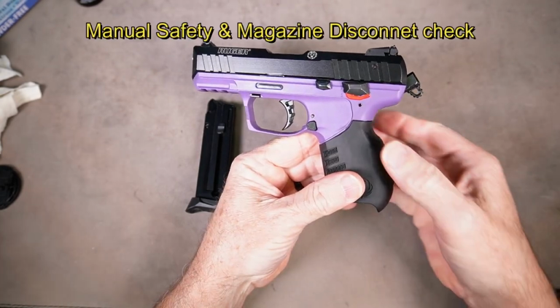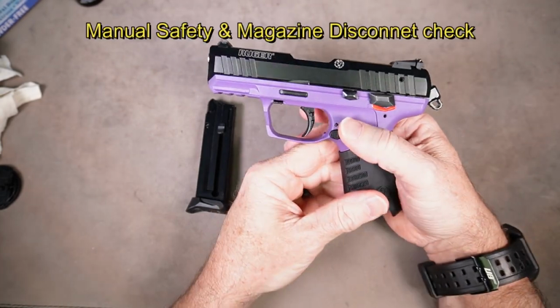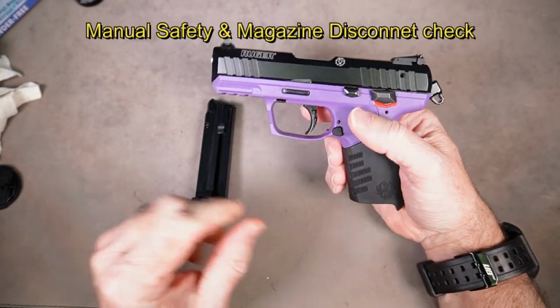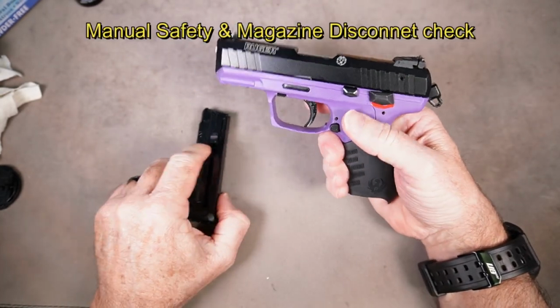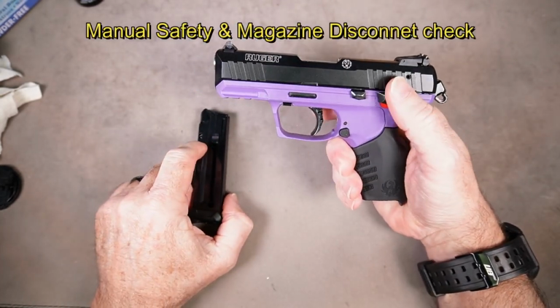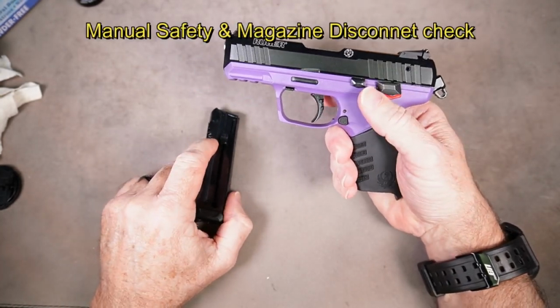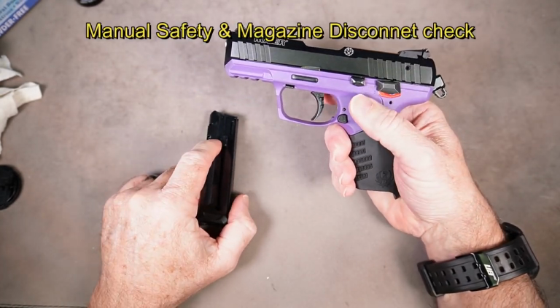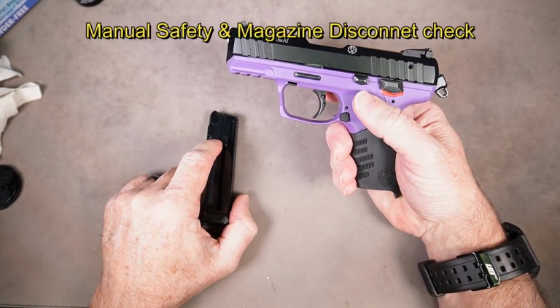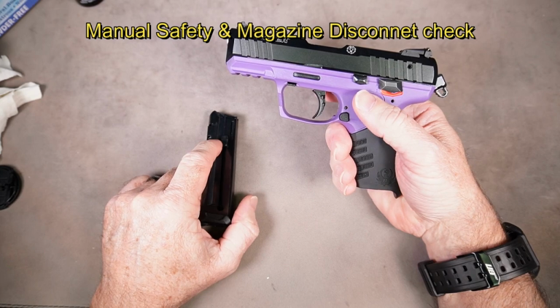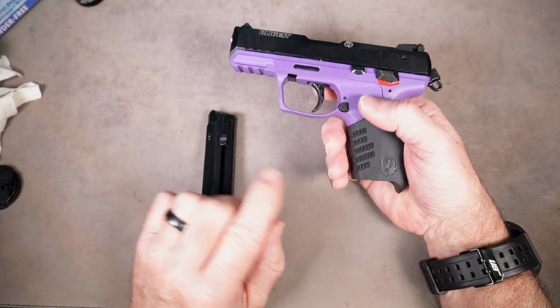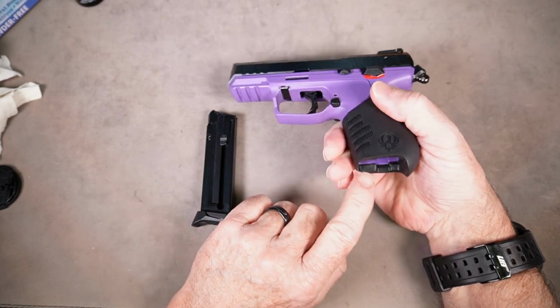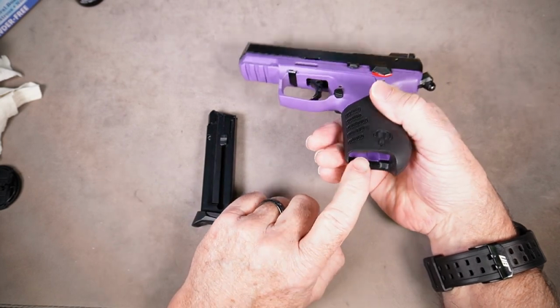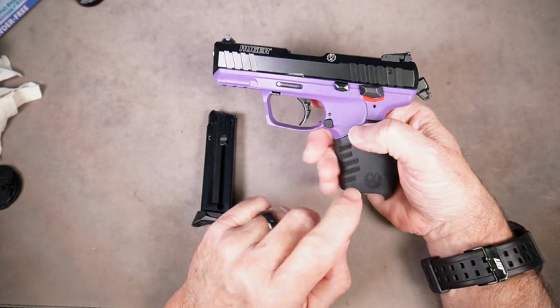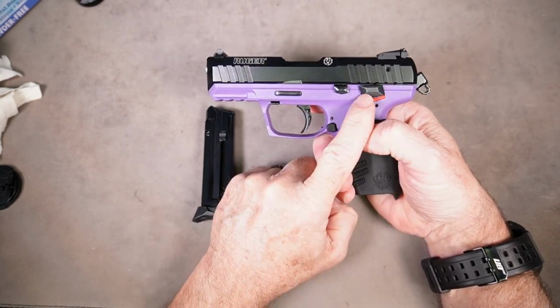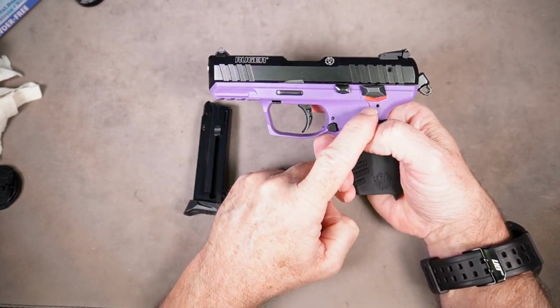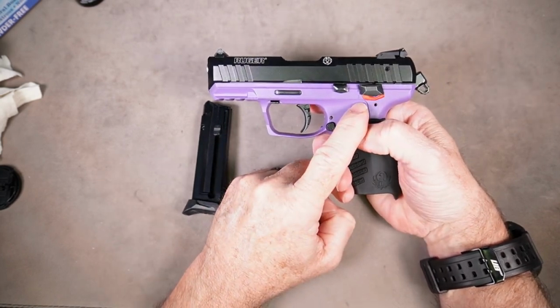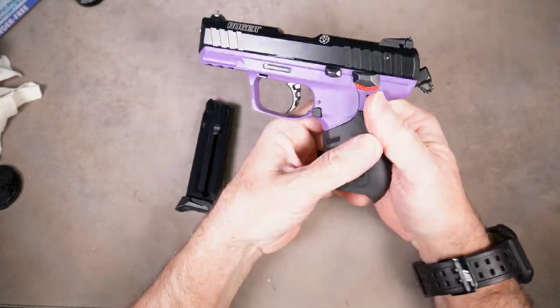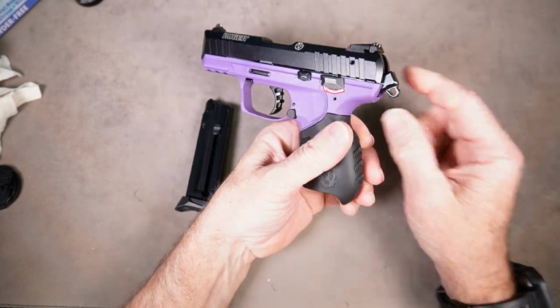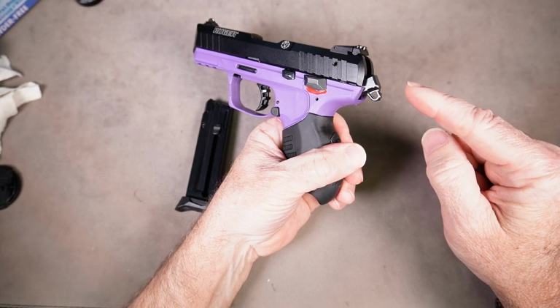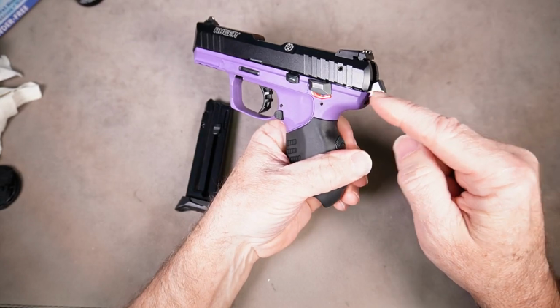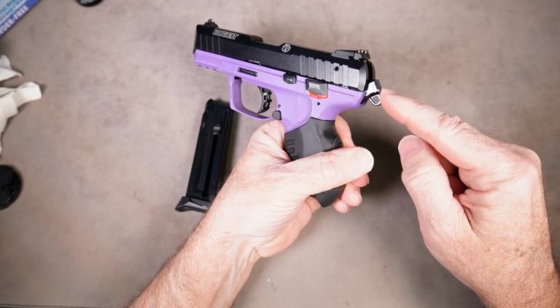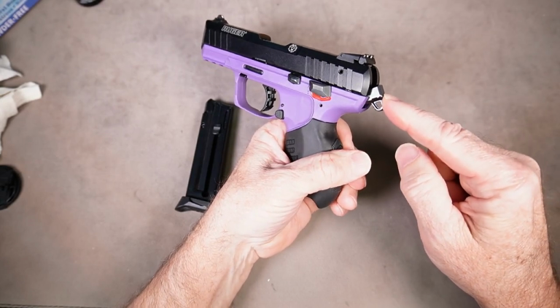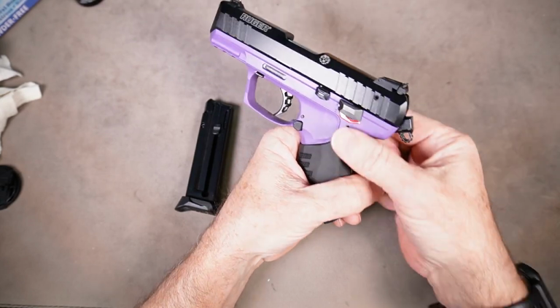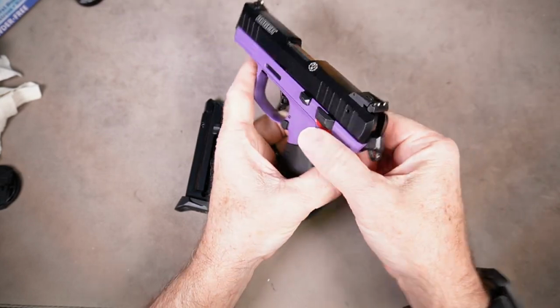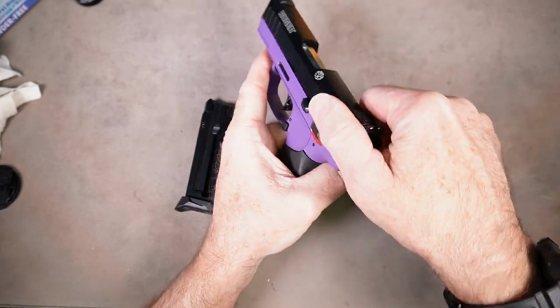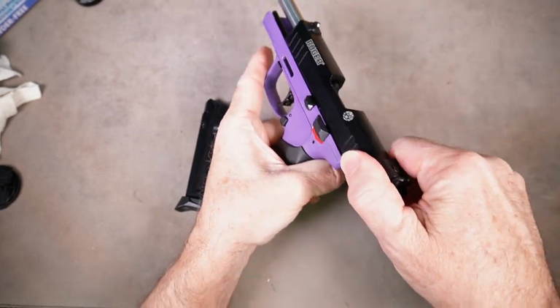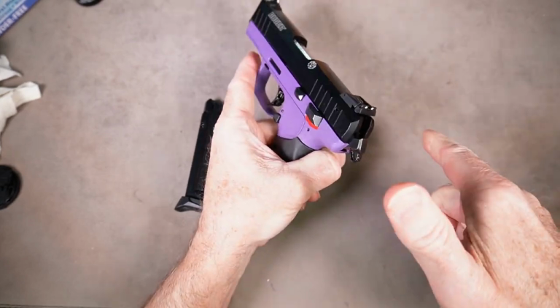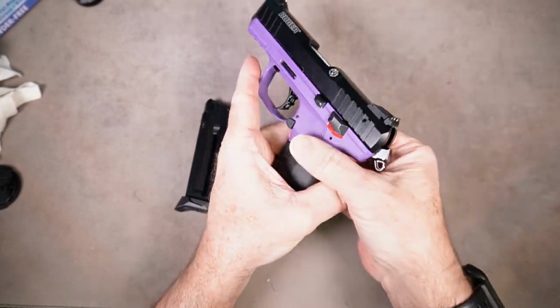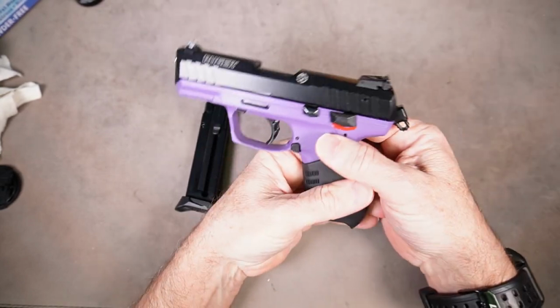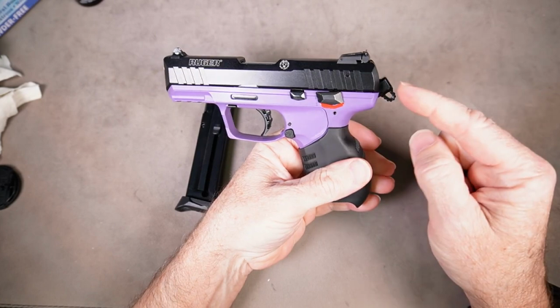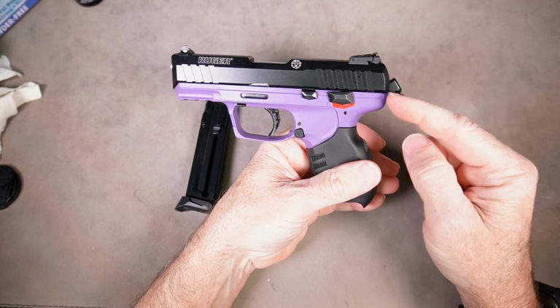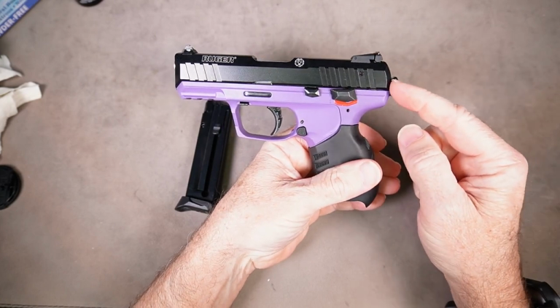Now we're going to check the function of the manual safety and the magazine disconnect. With the magazine removed and the safety in the fire position, we want to make sure that the hammer is back. If it's not, rack the slide one time to make sure the hammer is back.